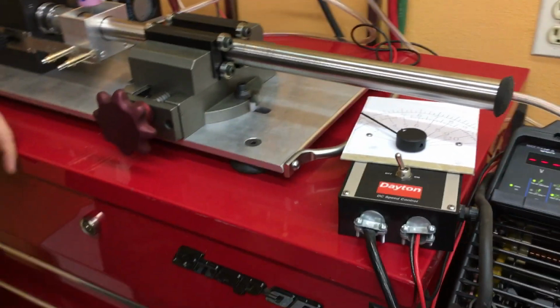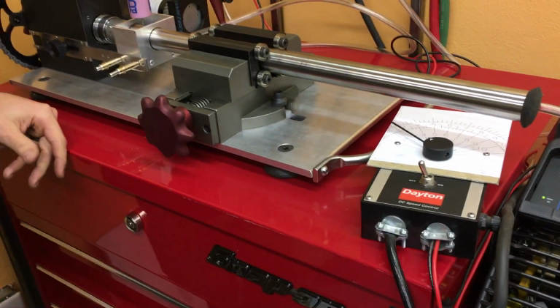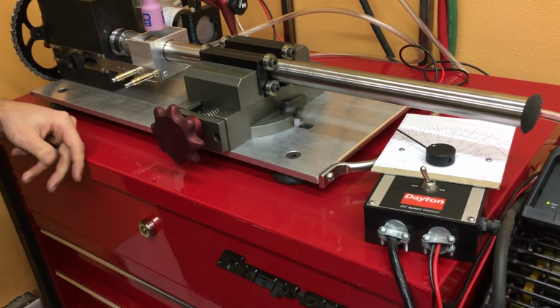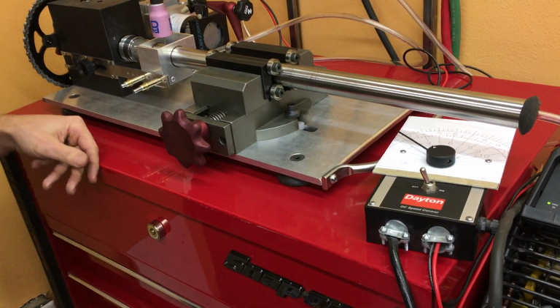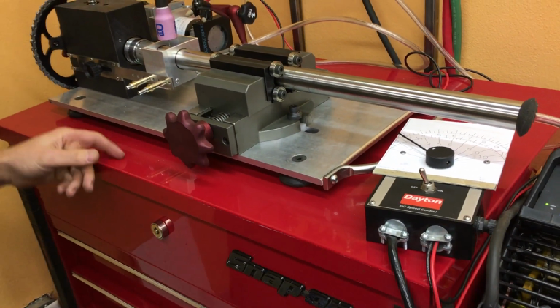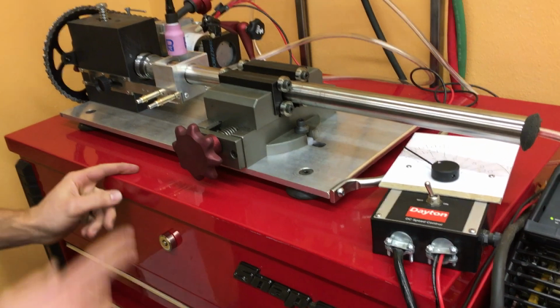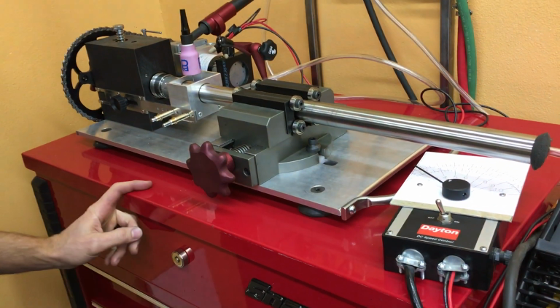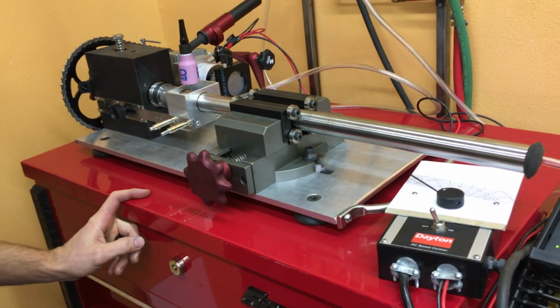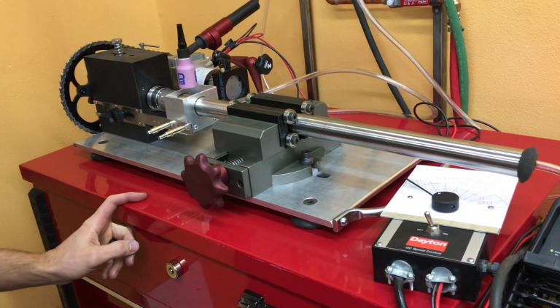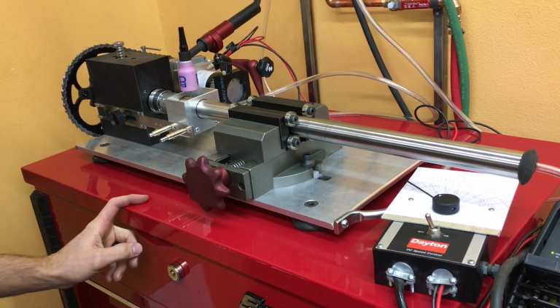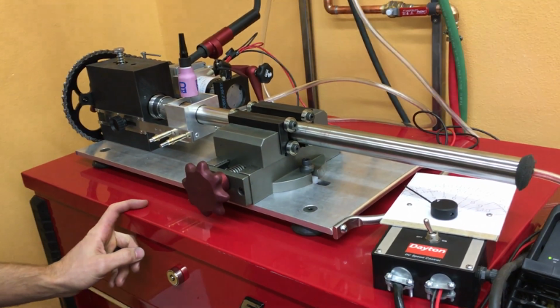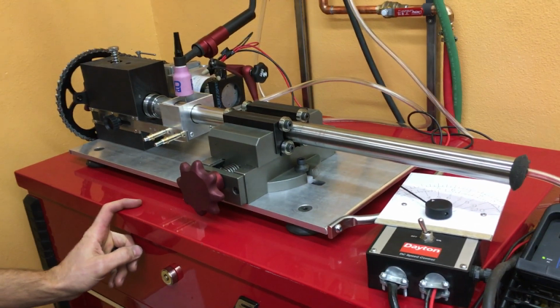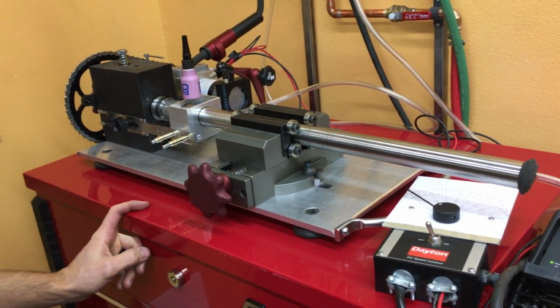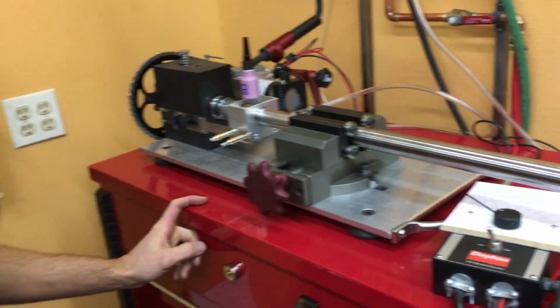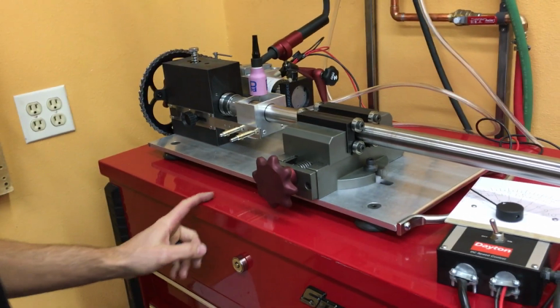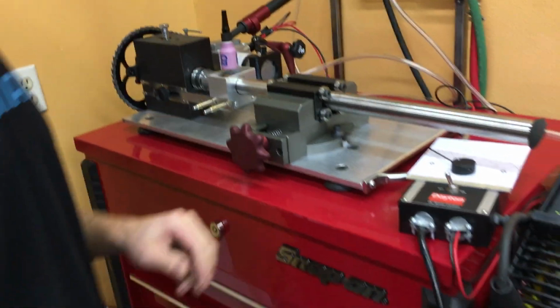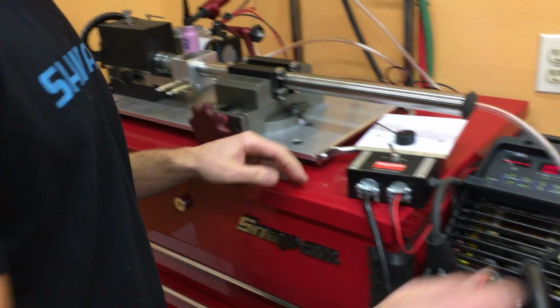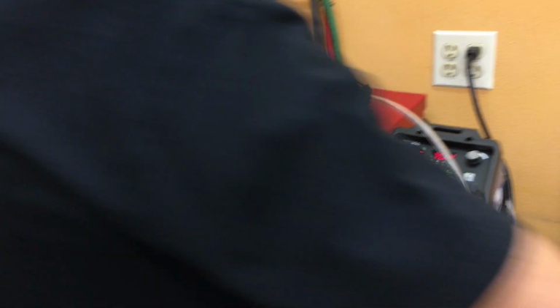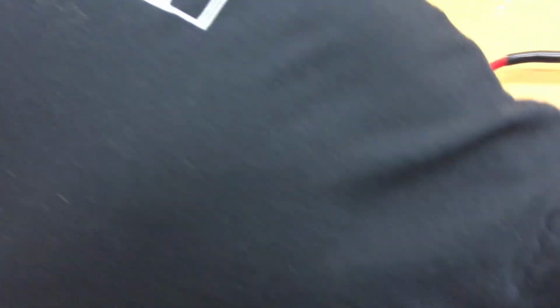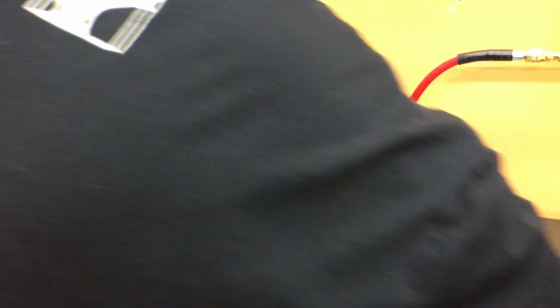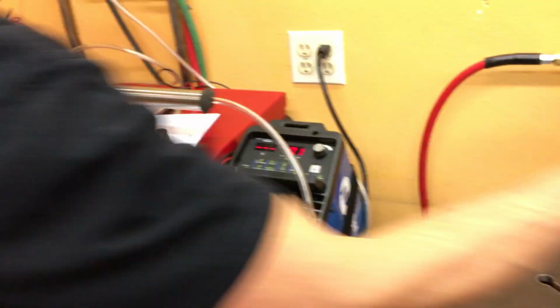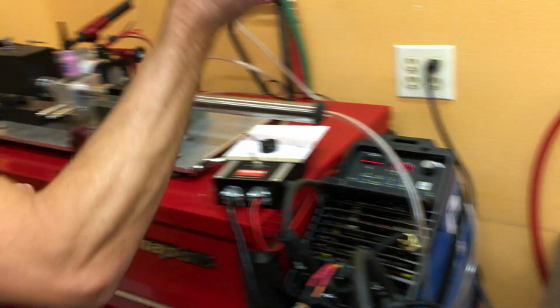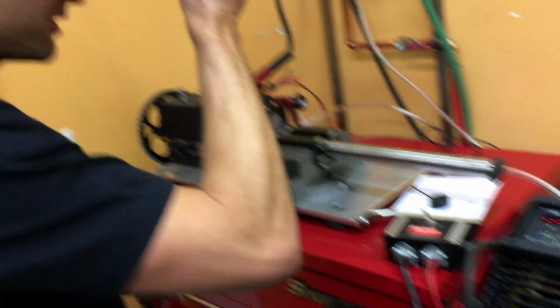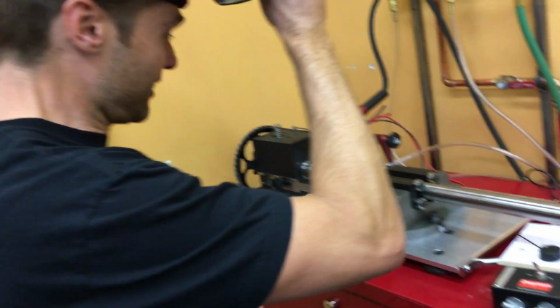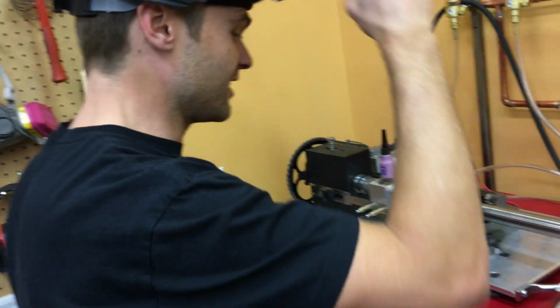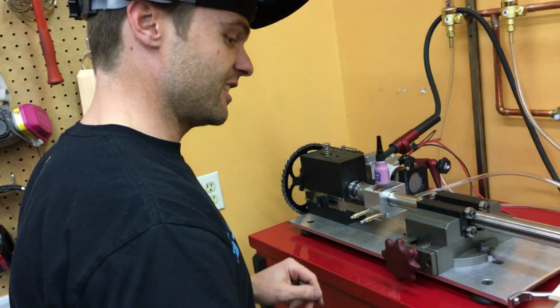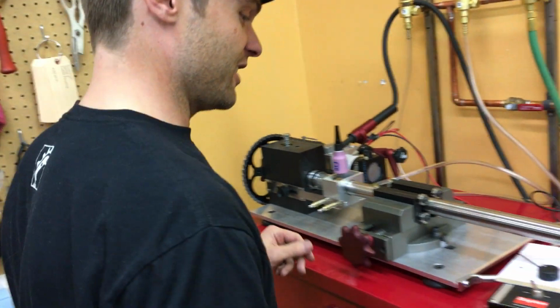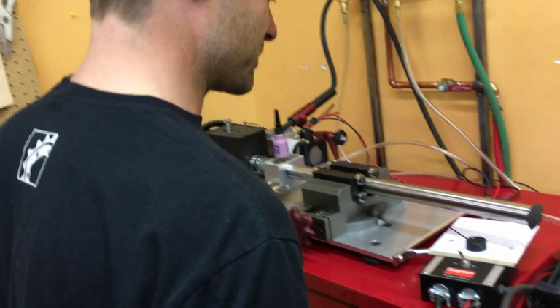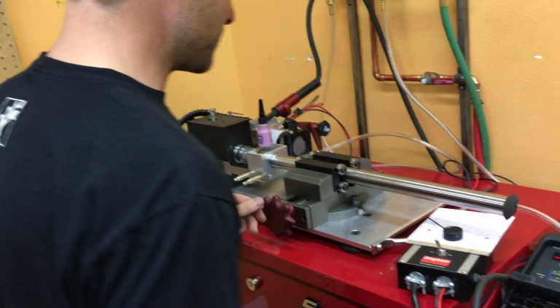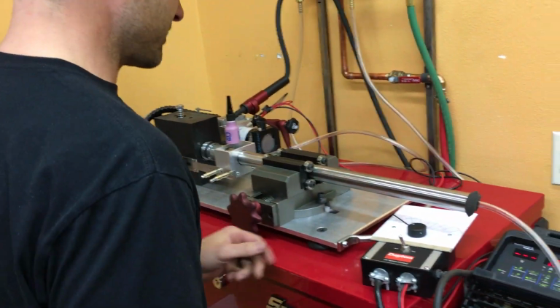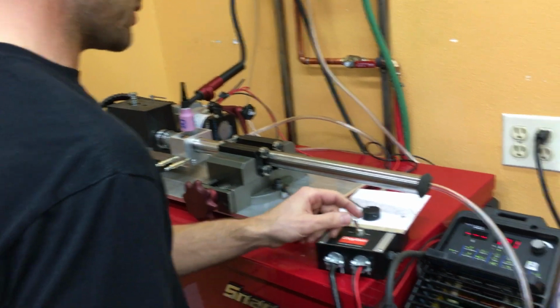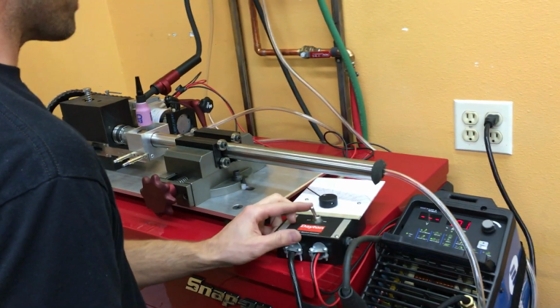We use this machine for welding seat tubes obviously, and things like S&S couplers and such. We're ready to go, and we do still have to use our welding helmet.